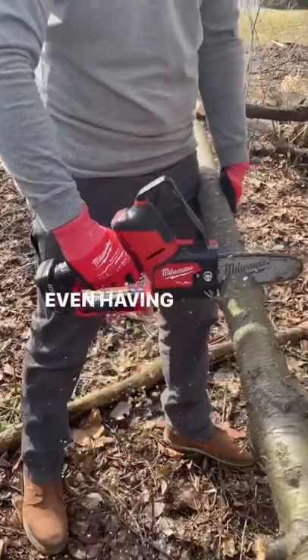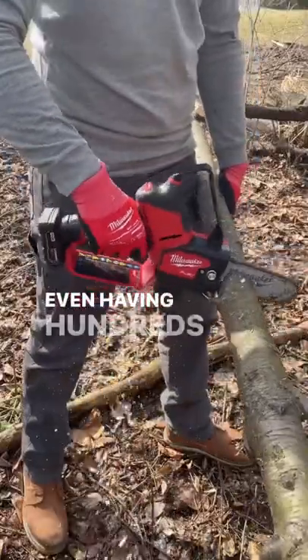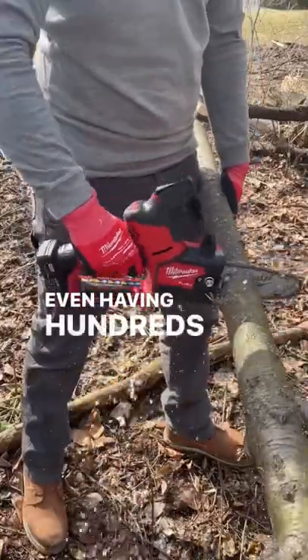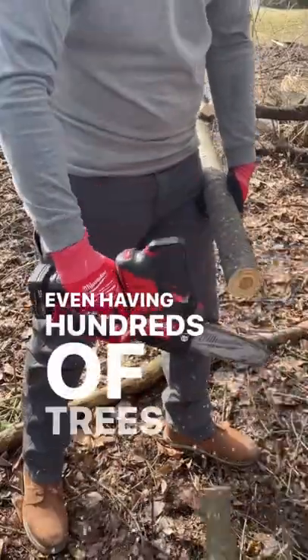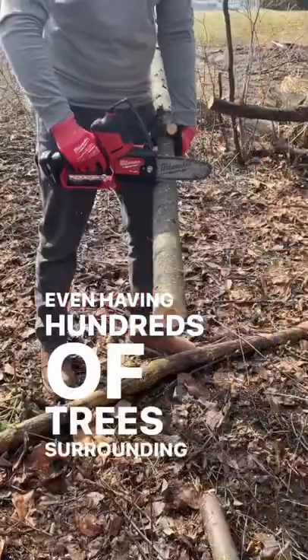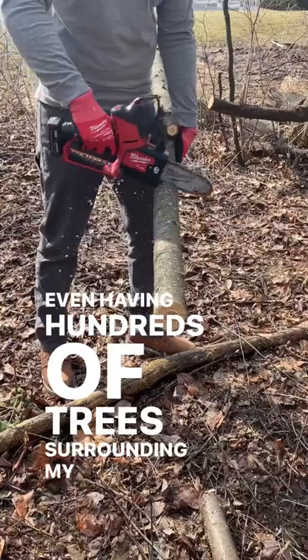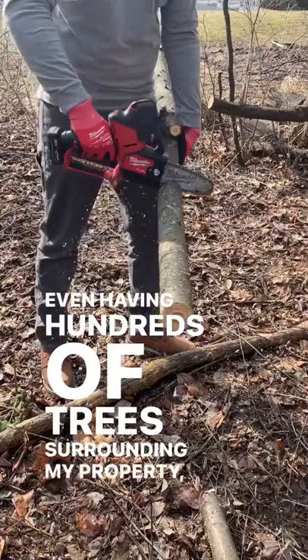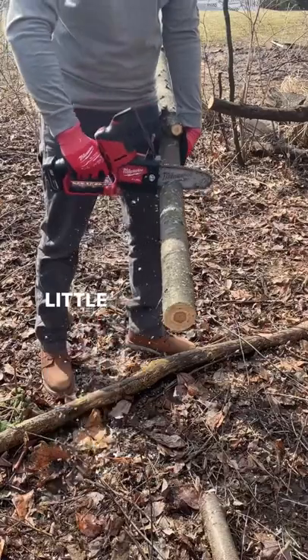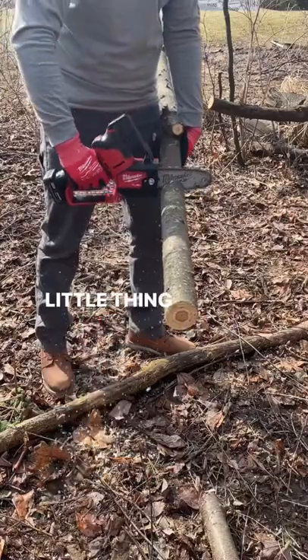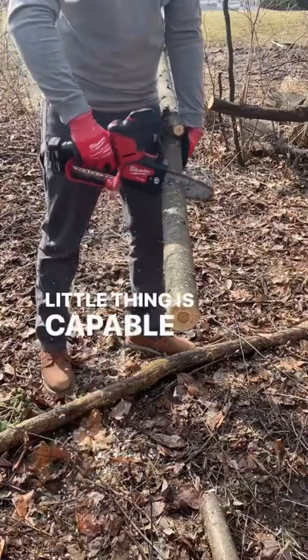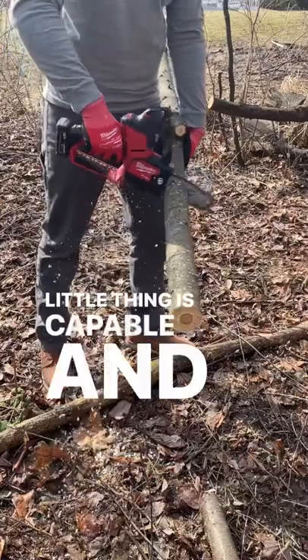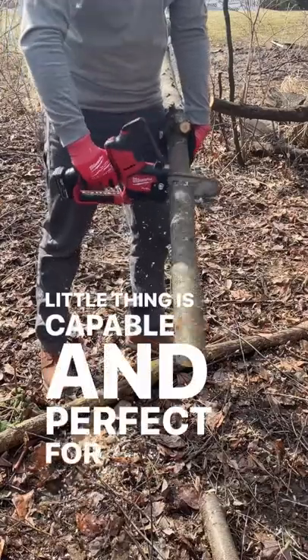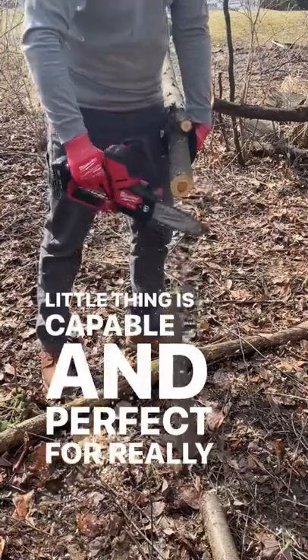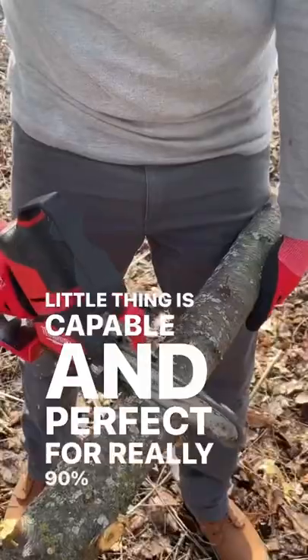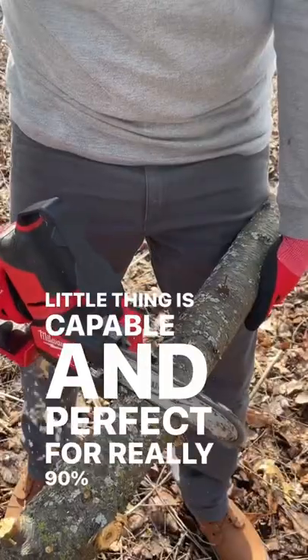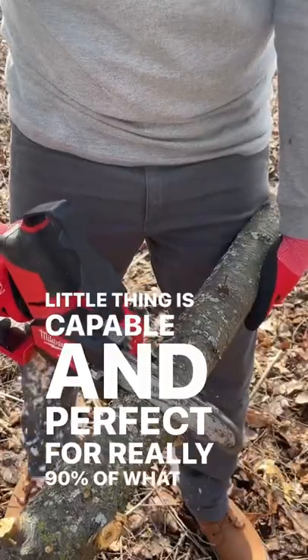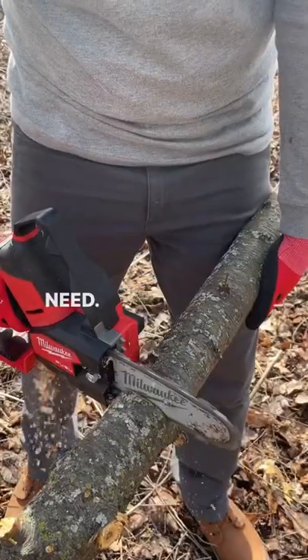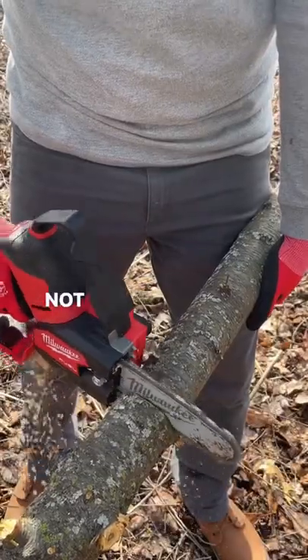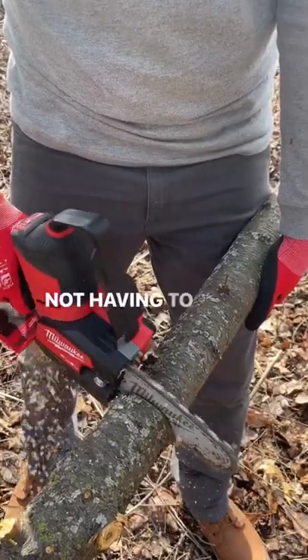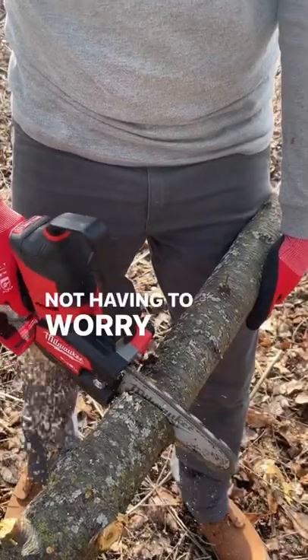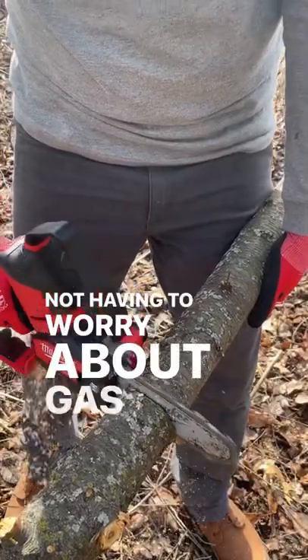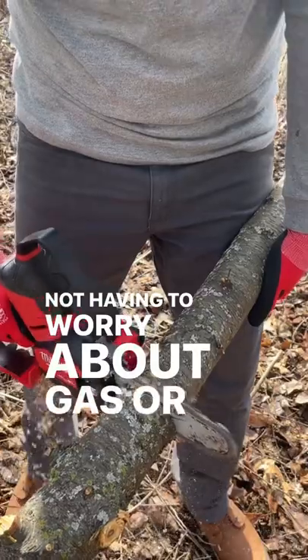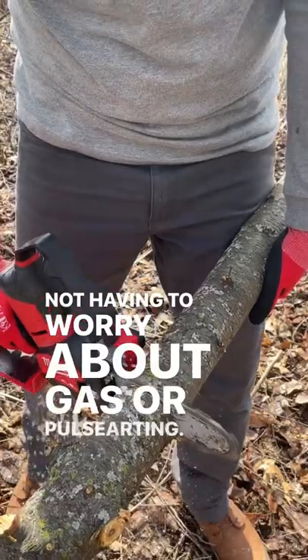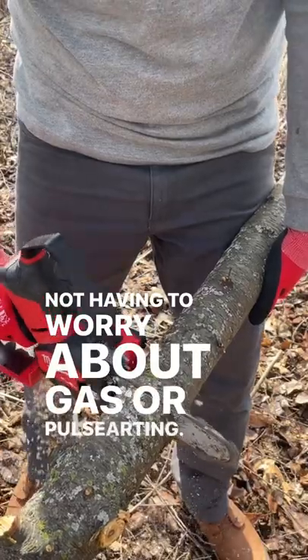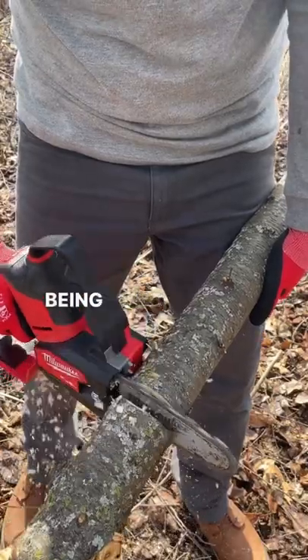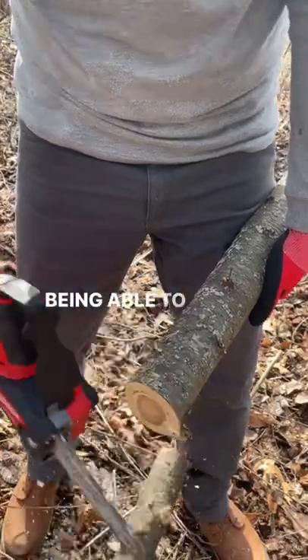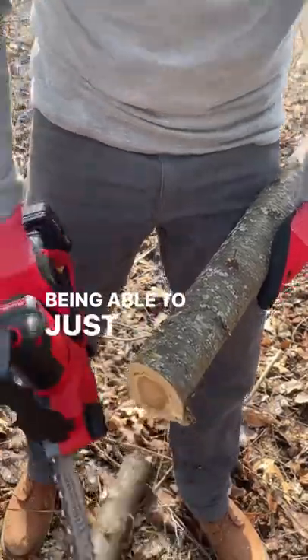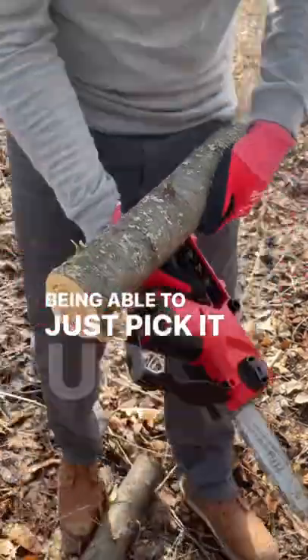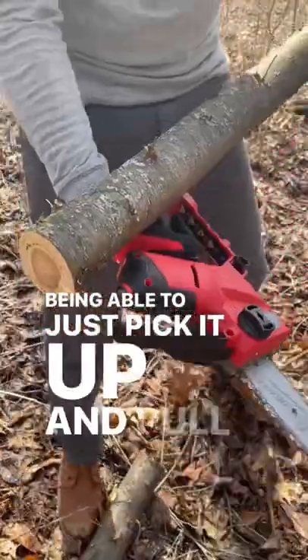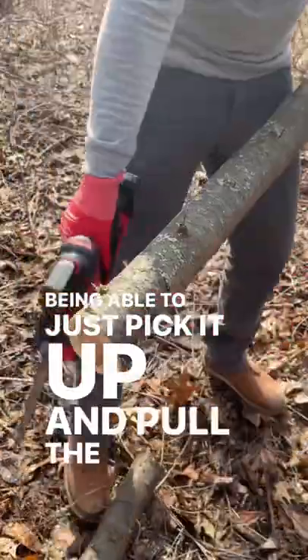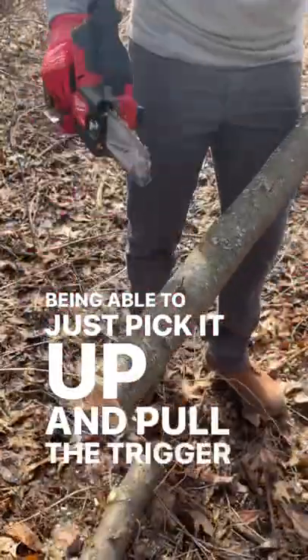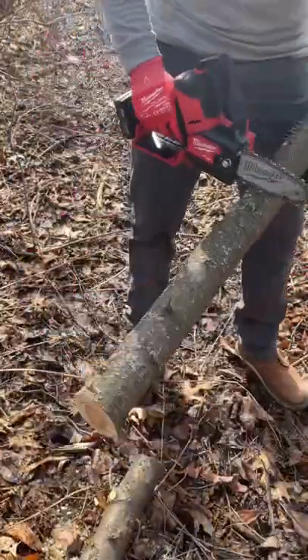Even having hundreds of trees surrounding my property, this little thing is capable and perfect for really 90% of what I need. Not having to worry about gas or pull starting, being able to just pick it up and pull the trigger is great.